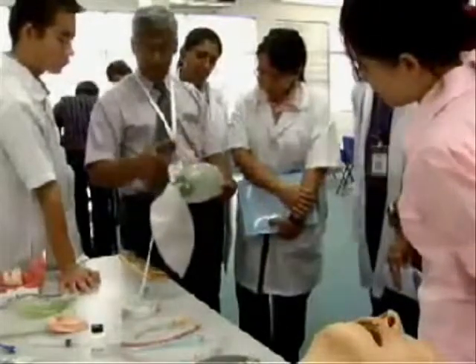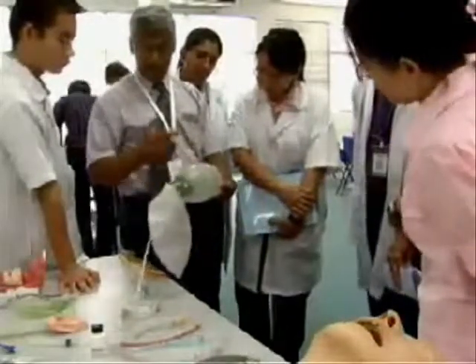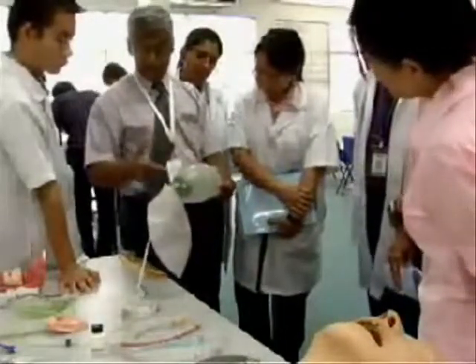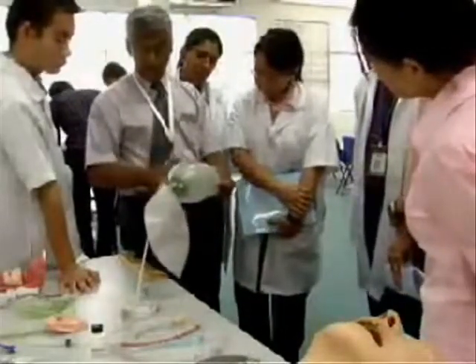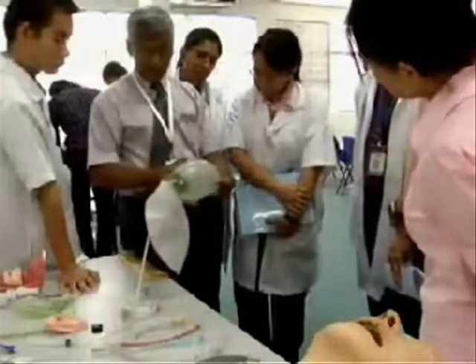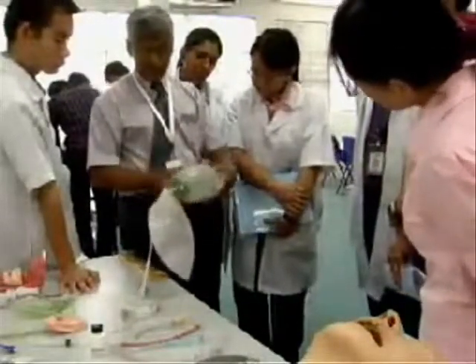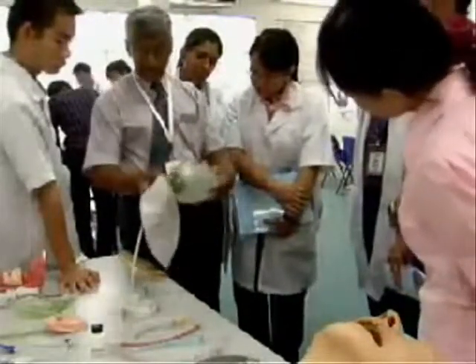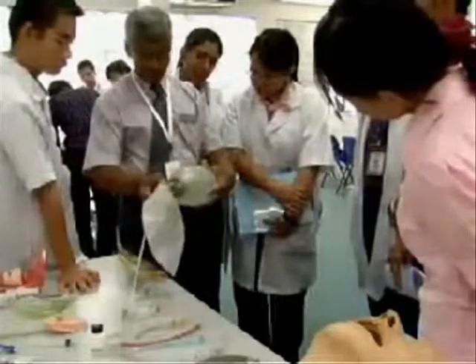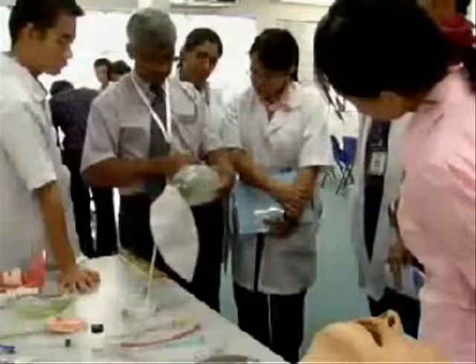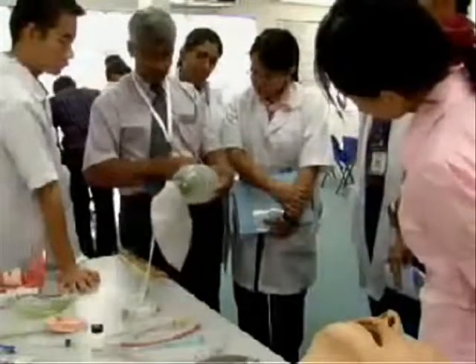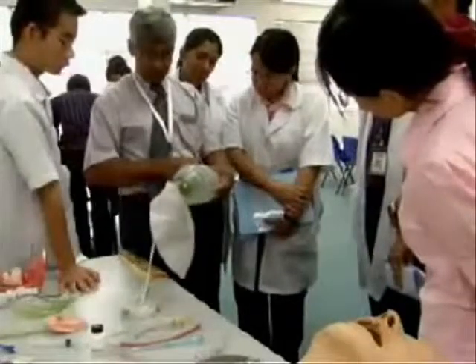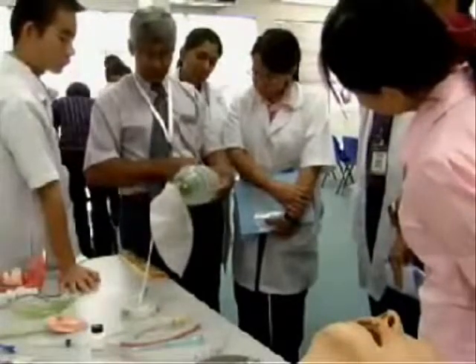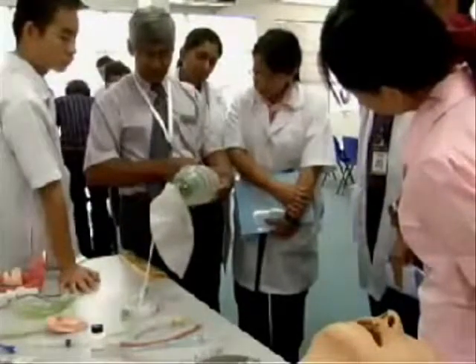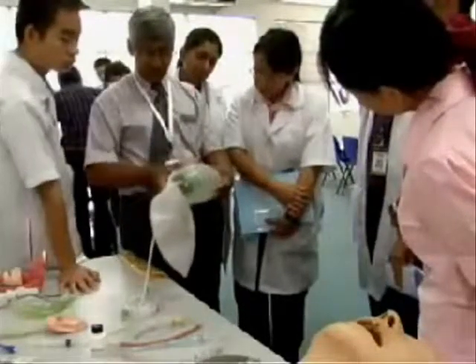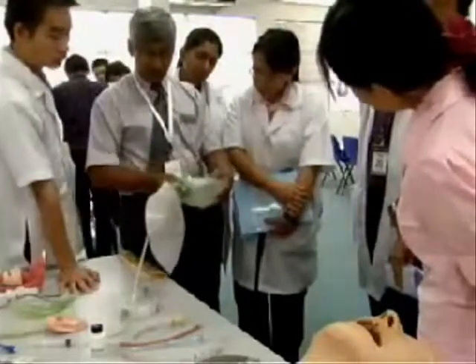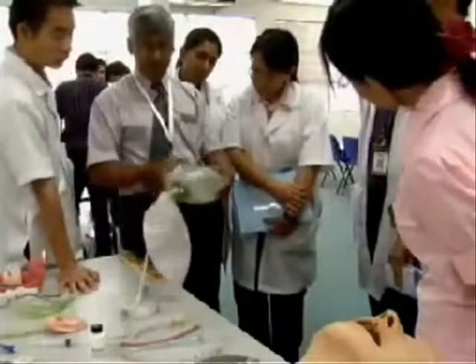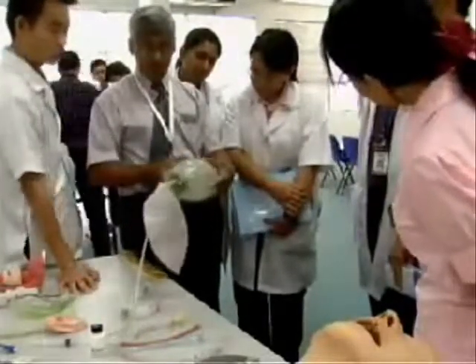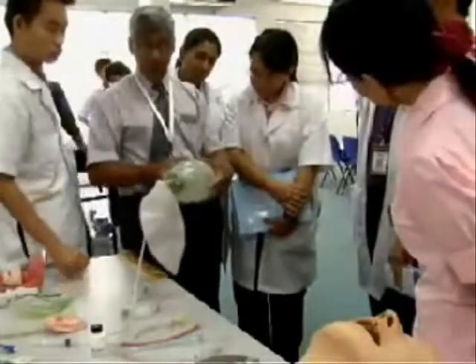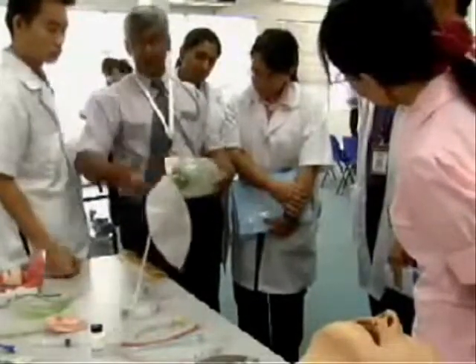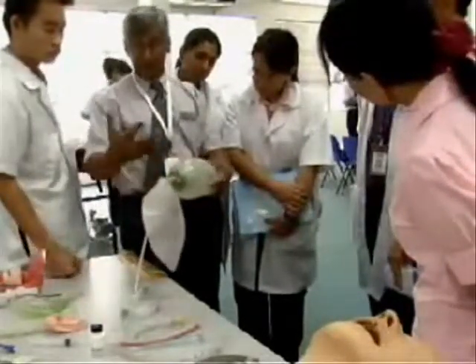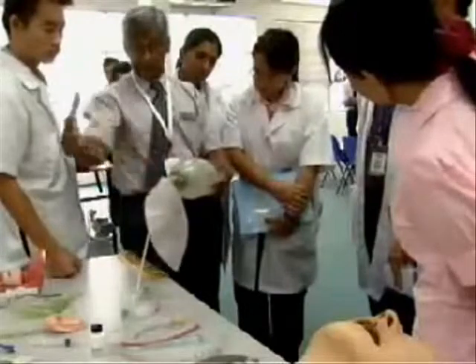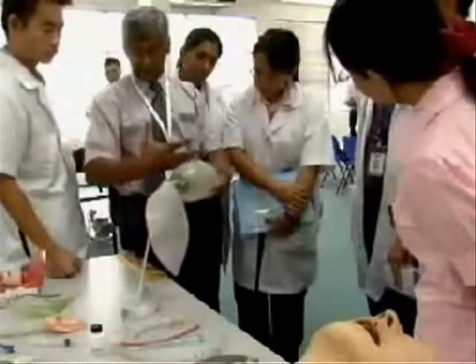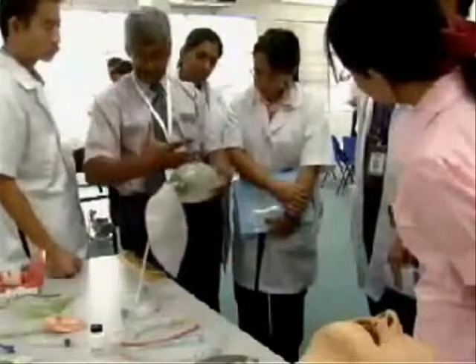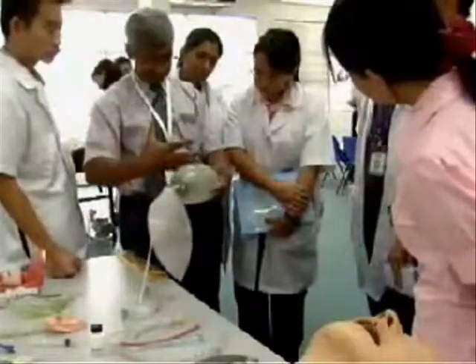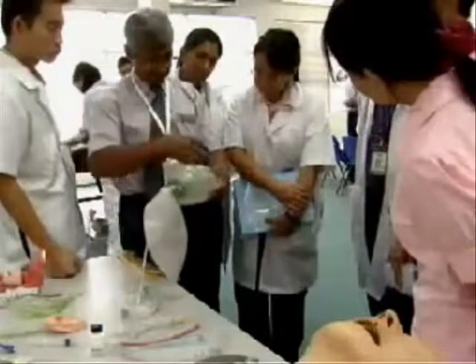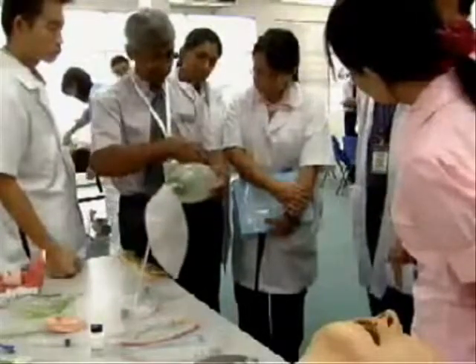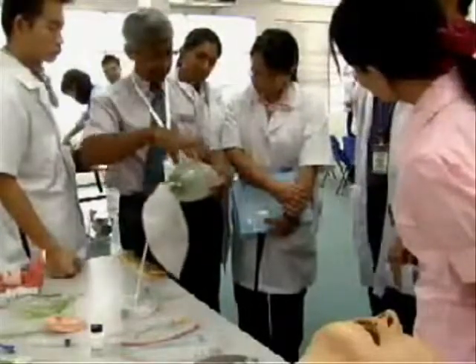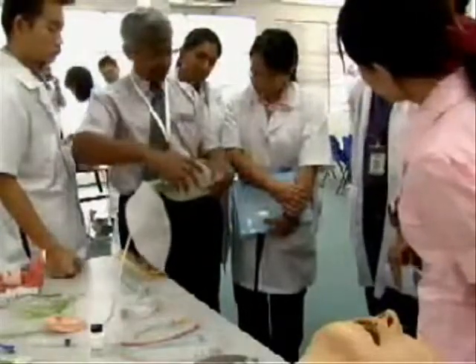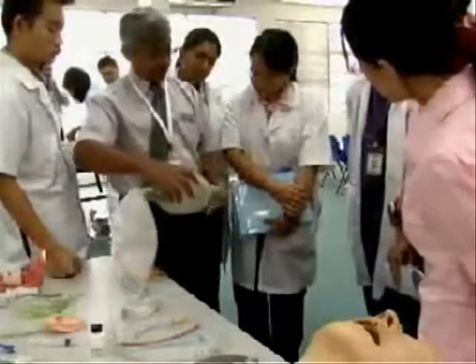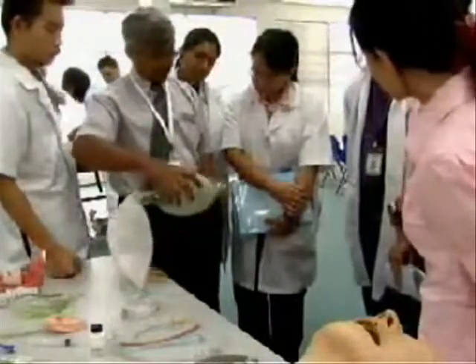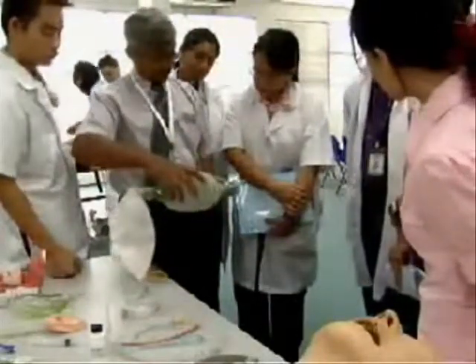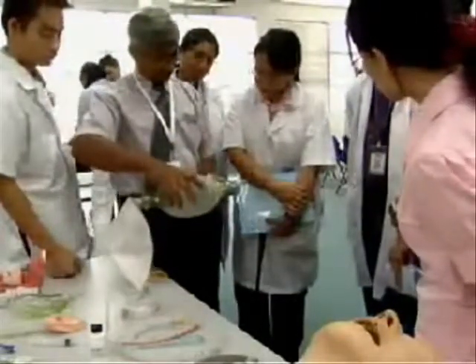One-way valve. So when you press, this valve closes and this valve opens. When you let go, this valve opens and this valve closes.